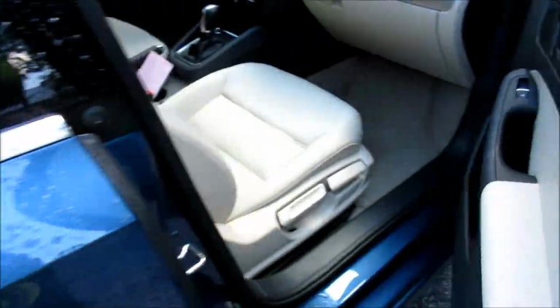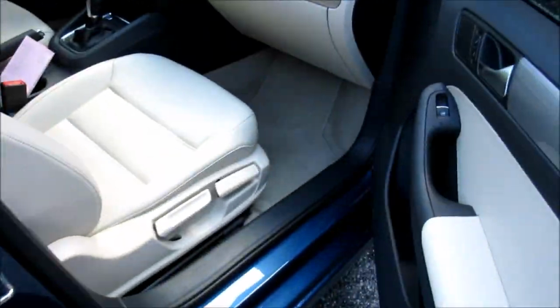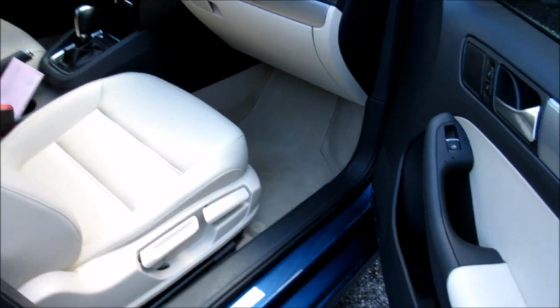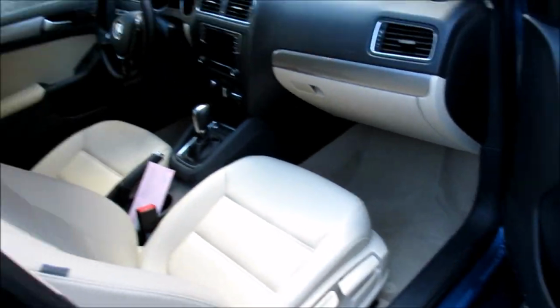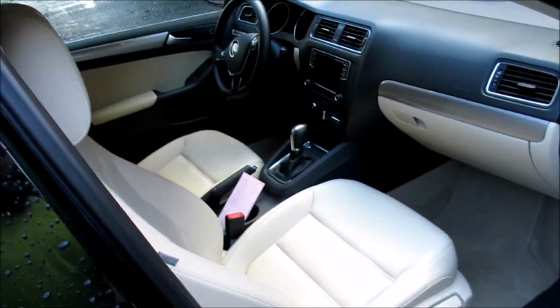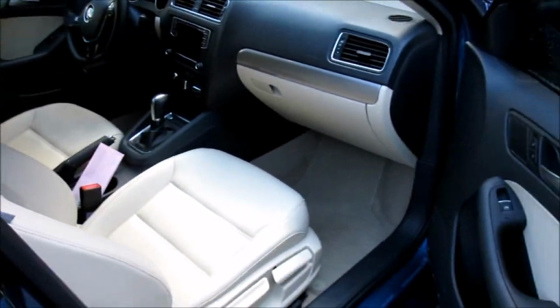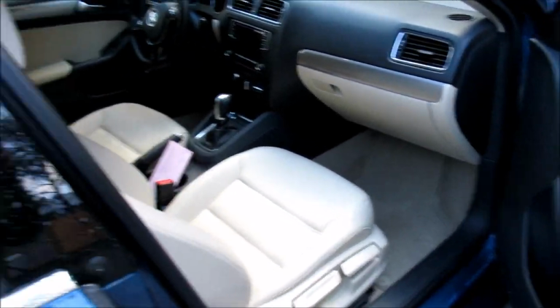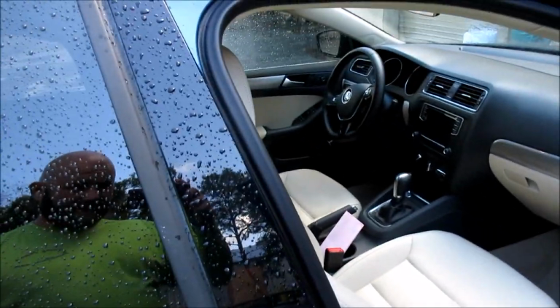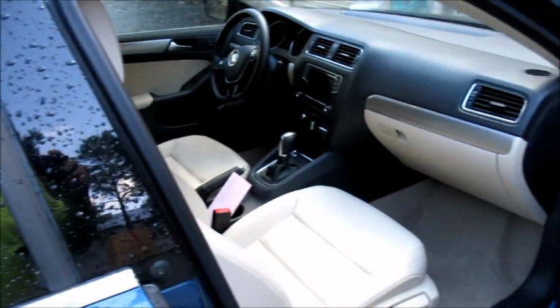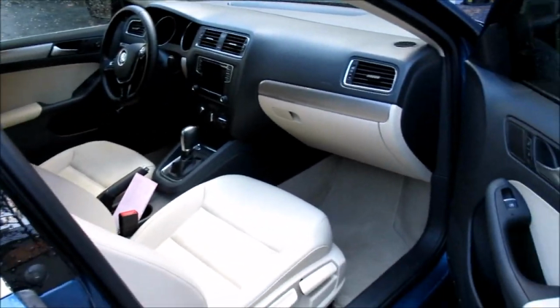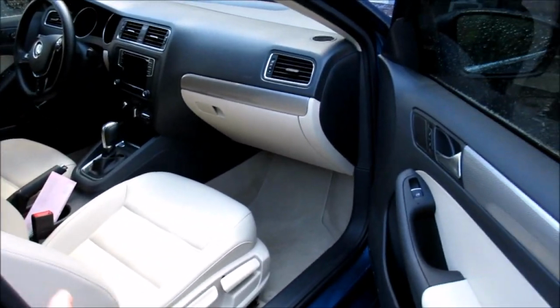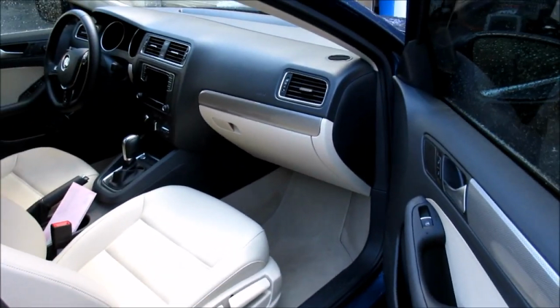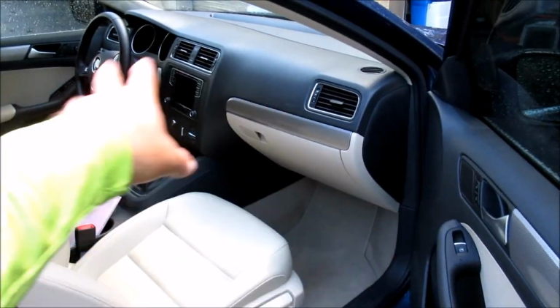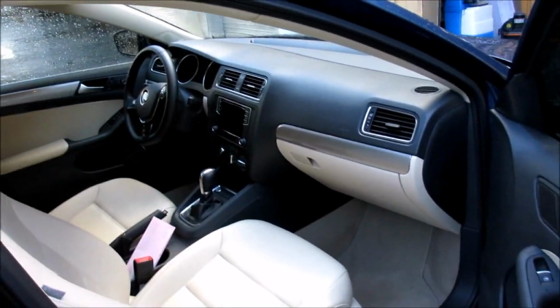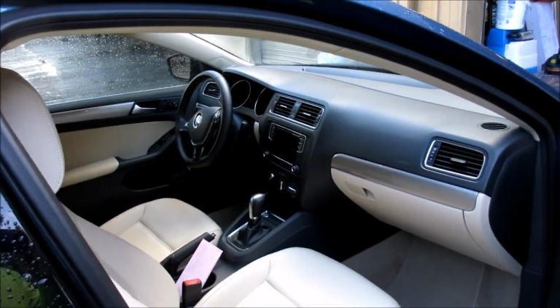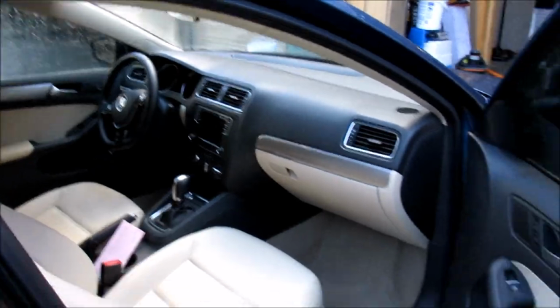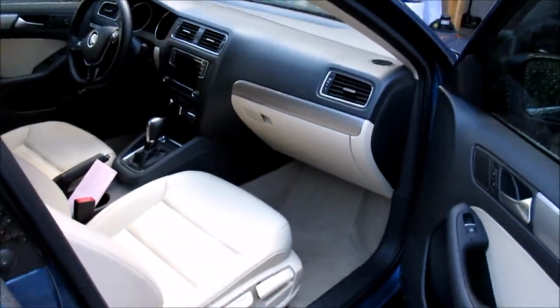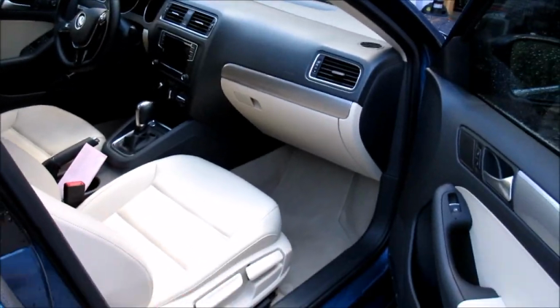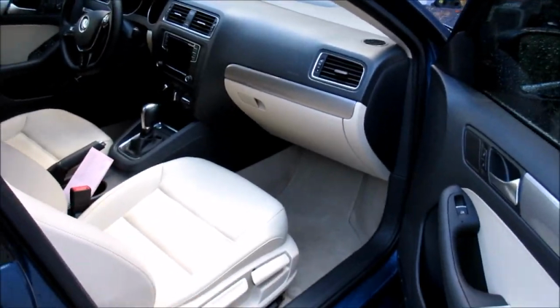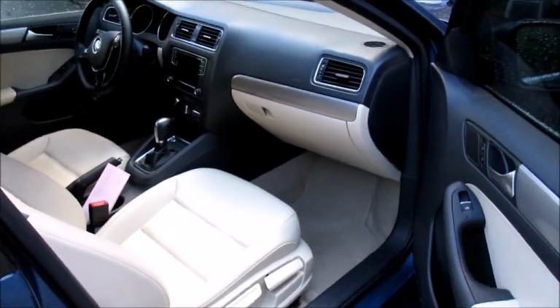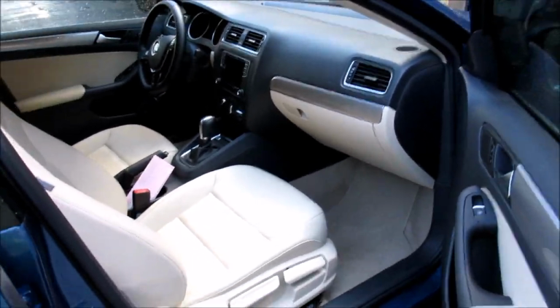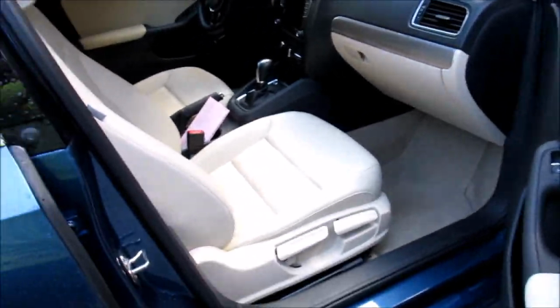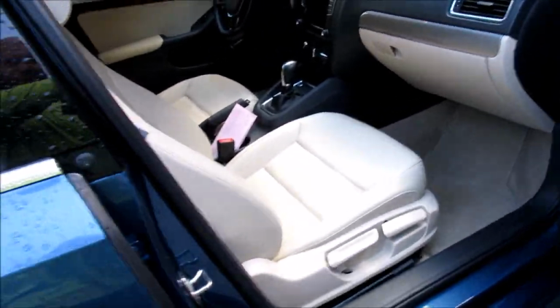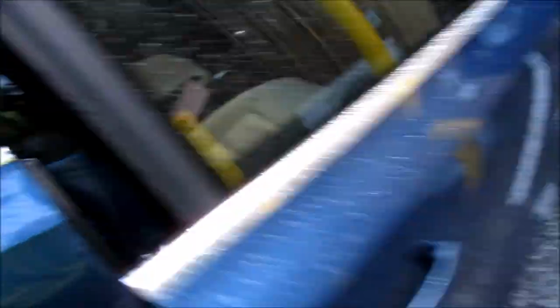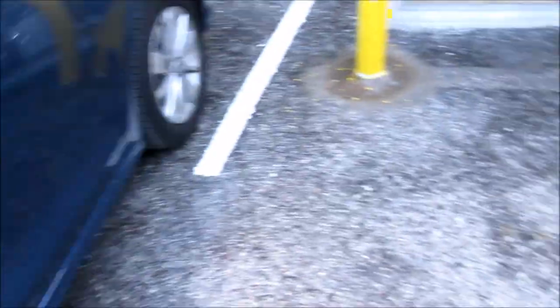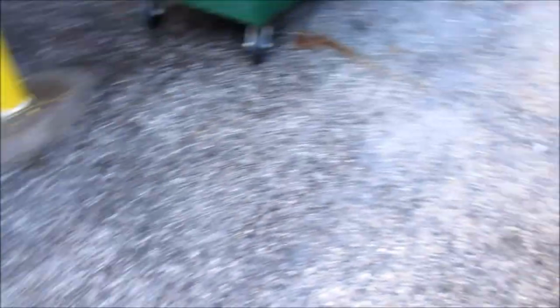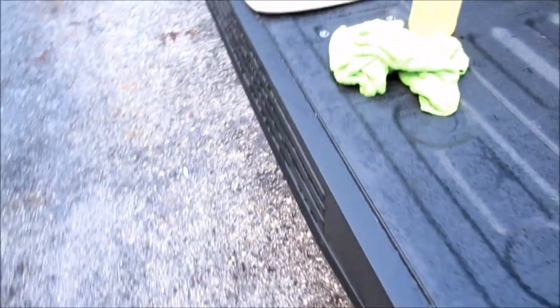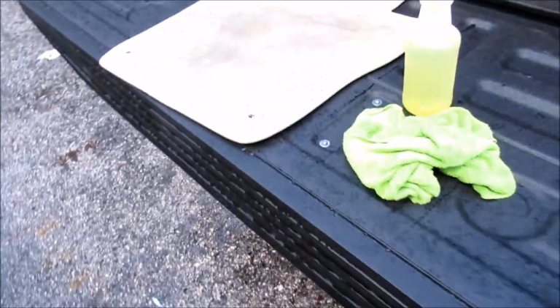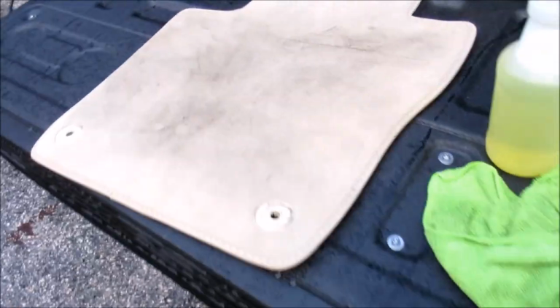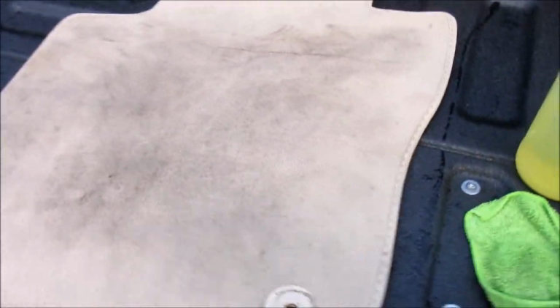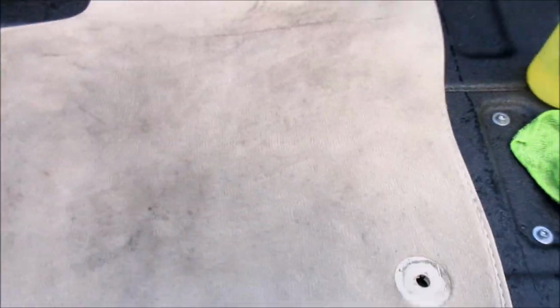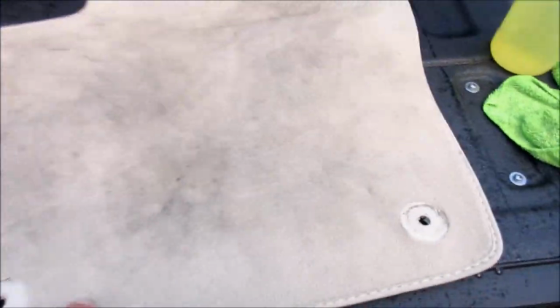As you can see, it's got a very light colored interior, with the exception of the accents — the black accents. It's got the tan or beige, whatever you want to call it. The driver mat is kind of nasty.